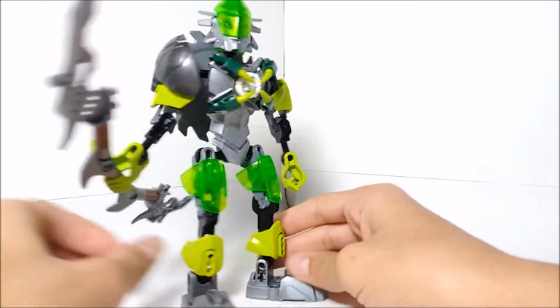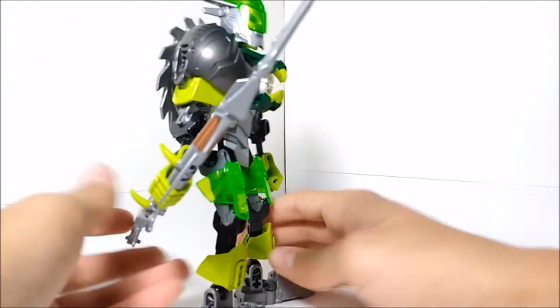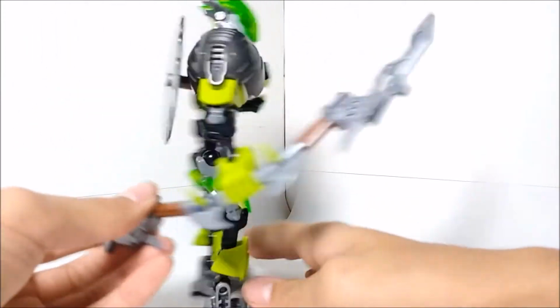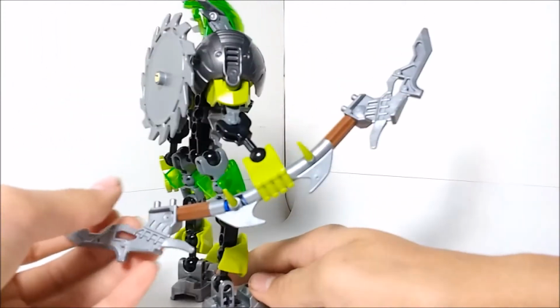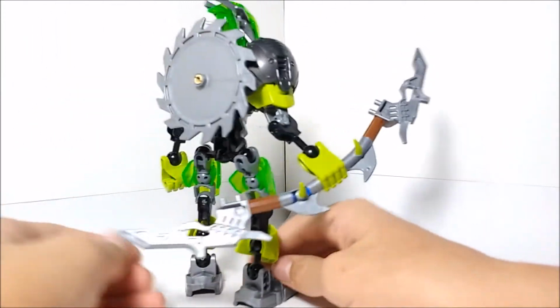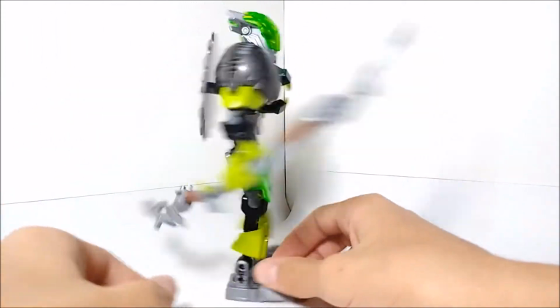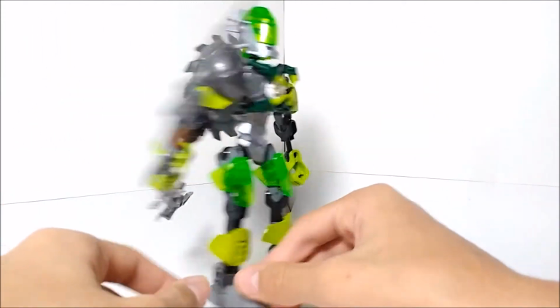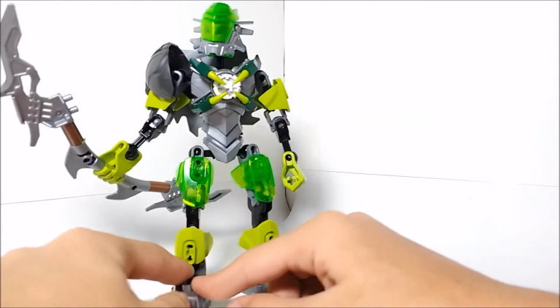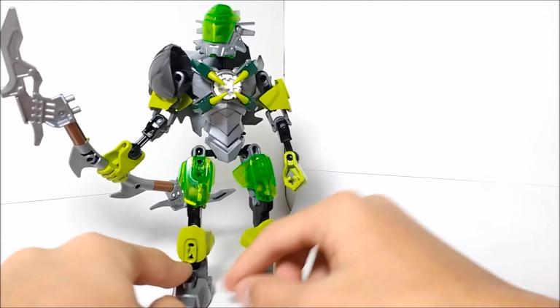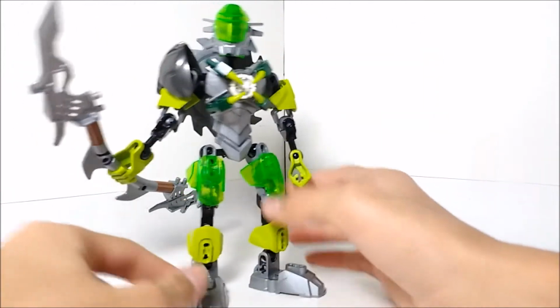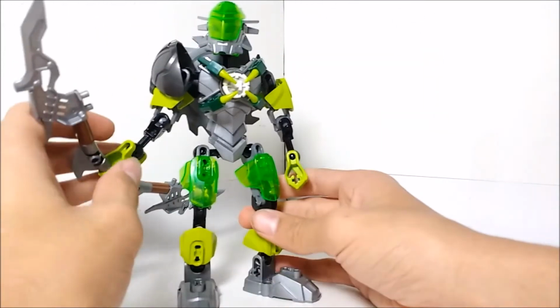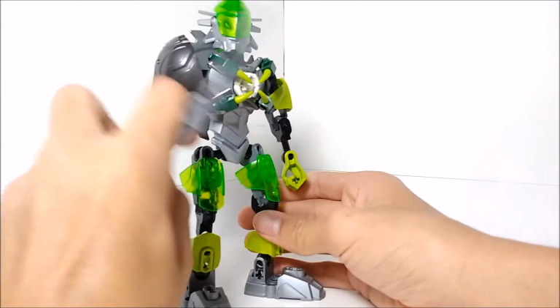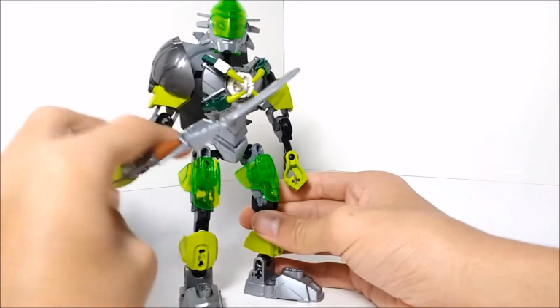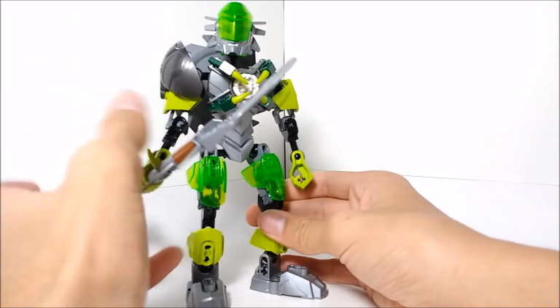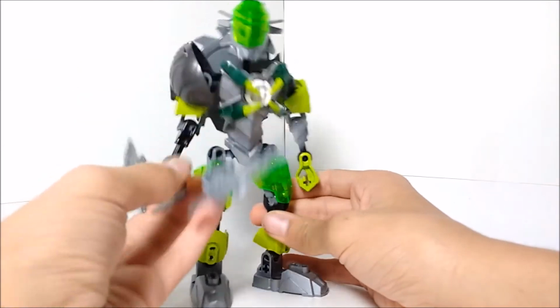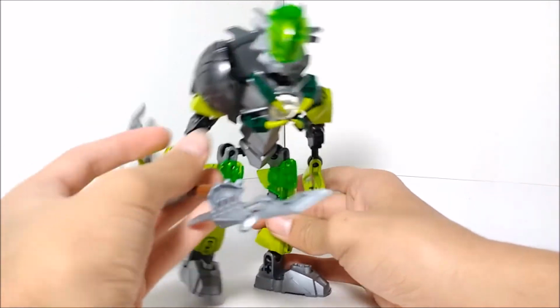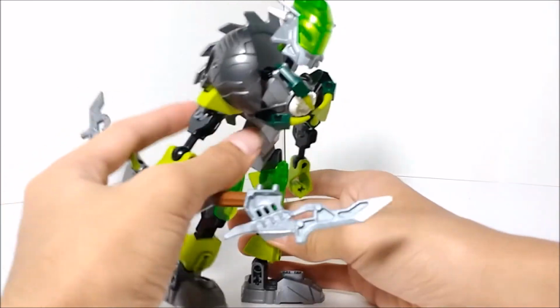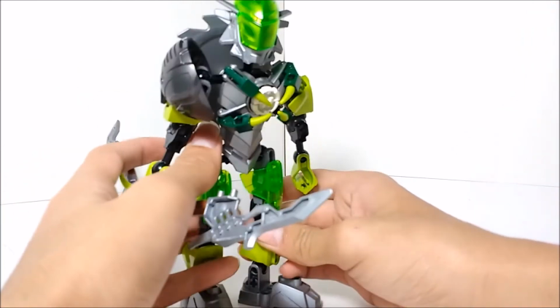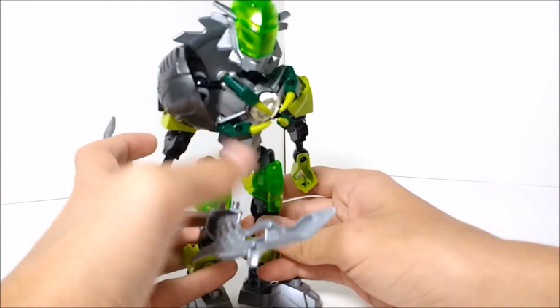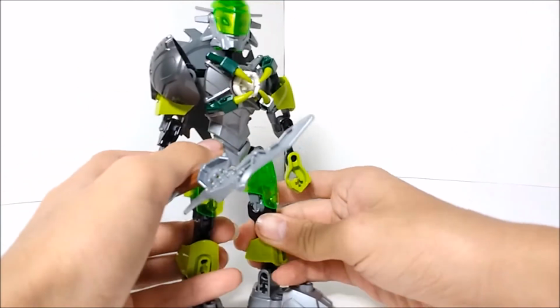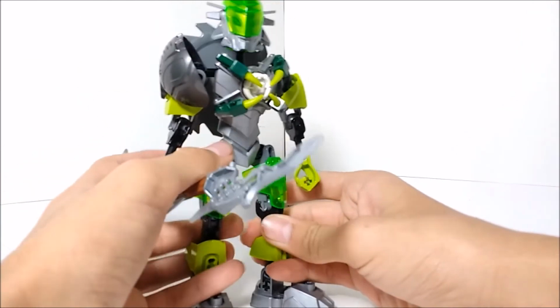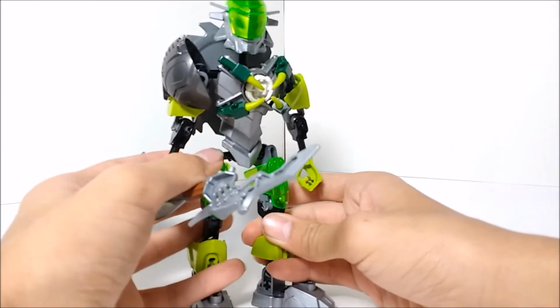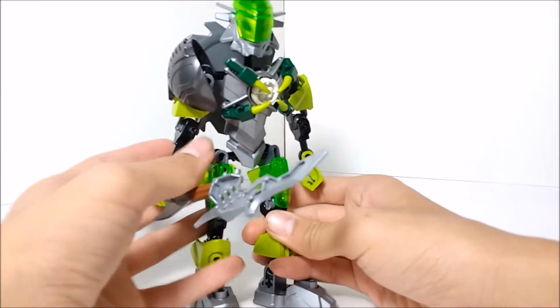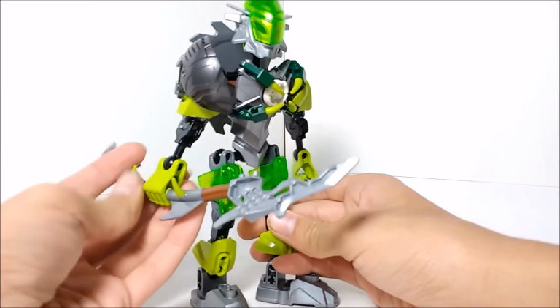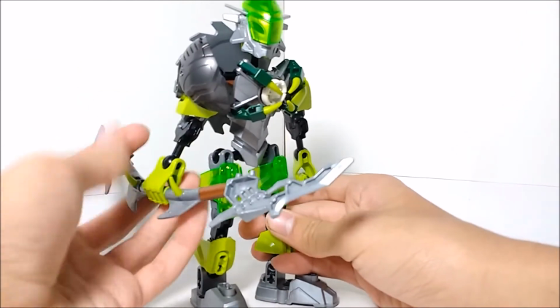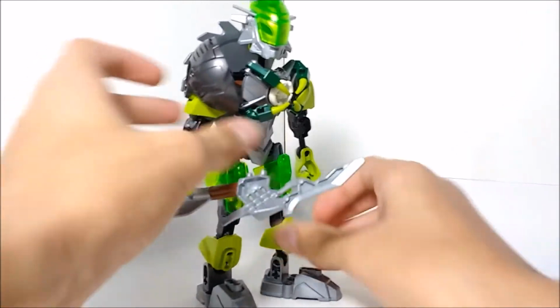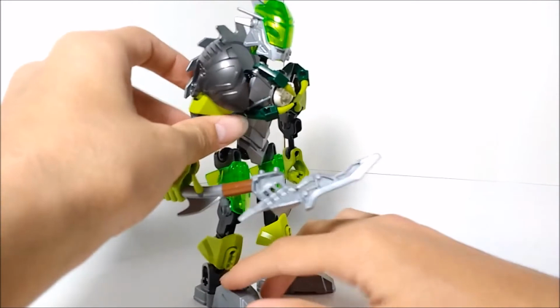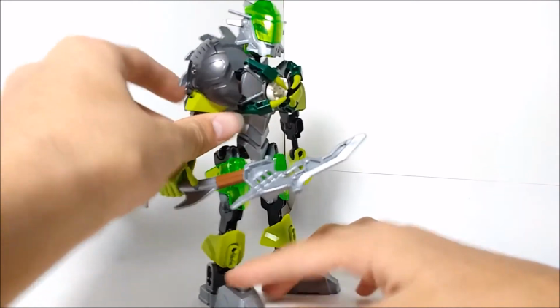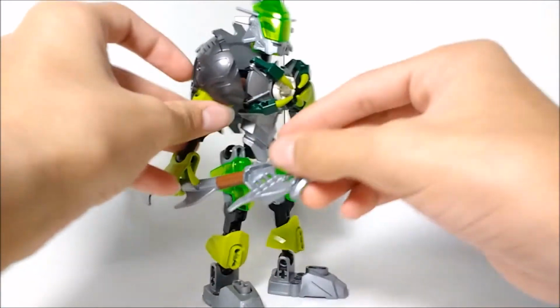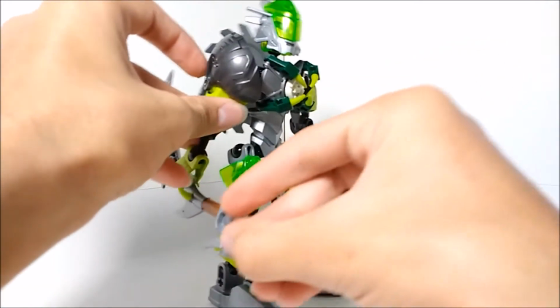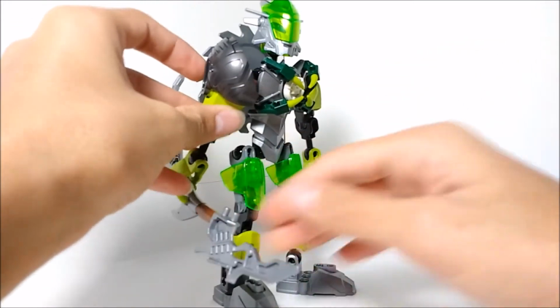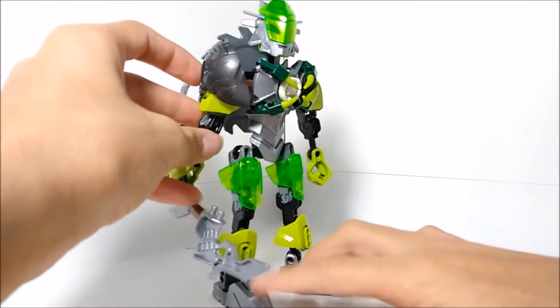That's really it in terms of new pieces, colors, and all that. Not a whole lot to her, but for a figure I think she's pretty great for what she is, and I think it really represents her very well.